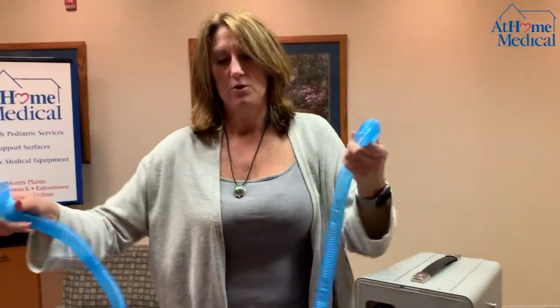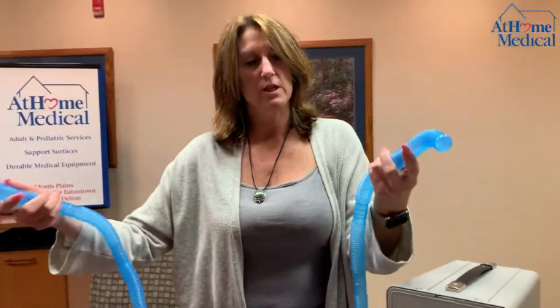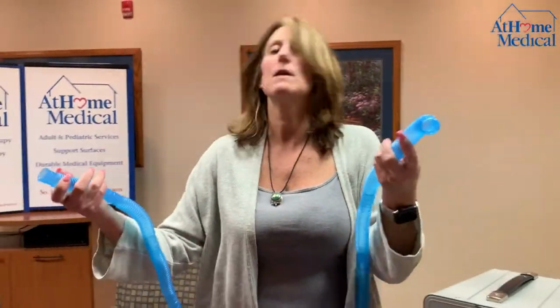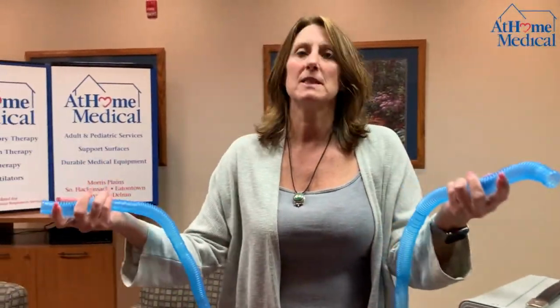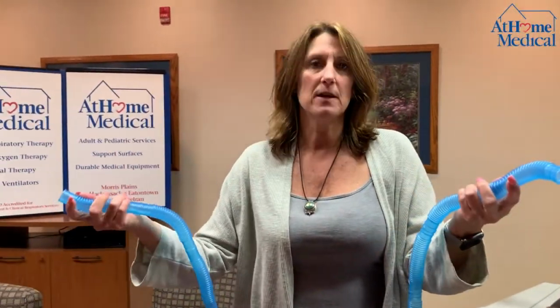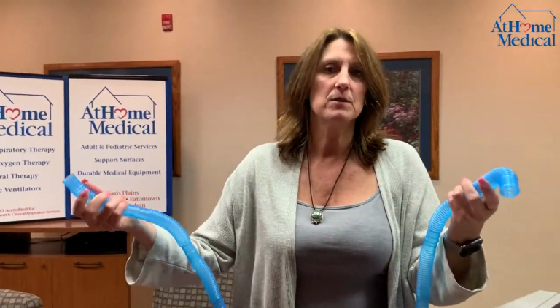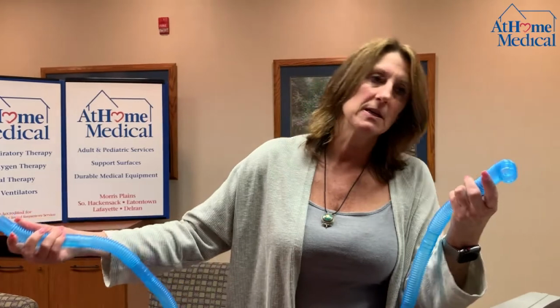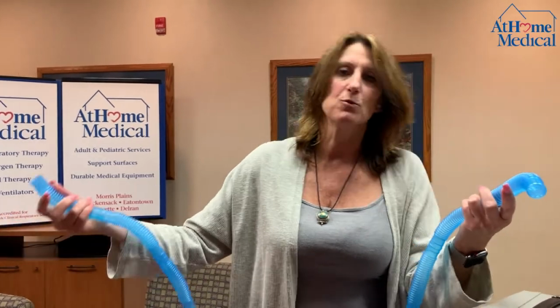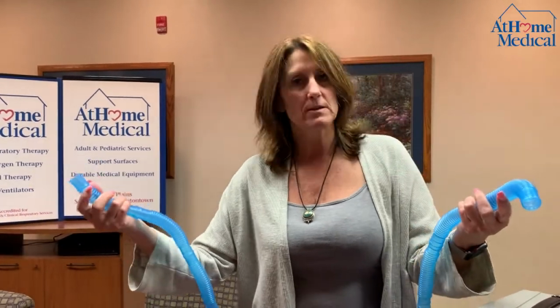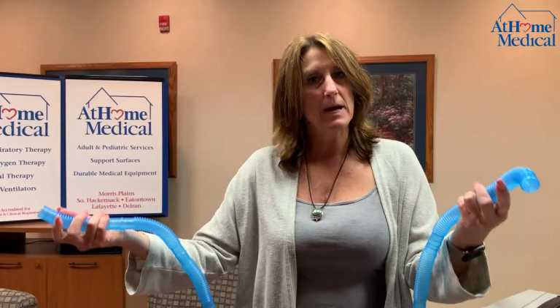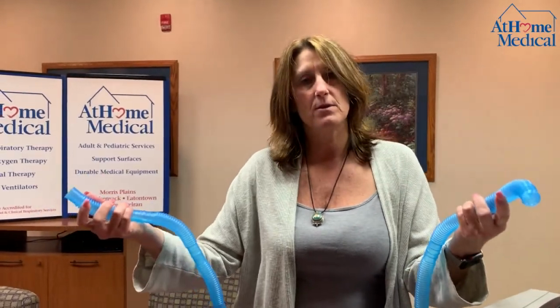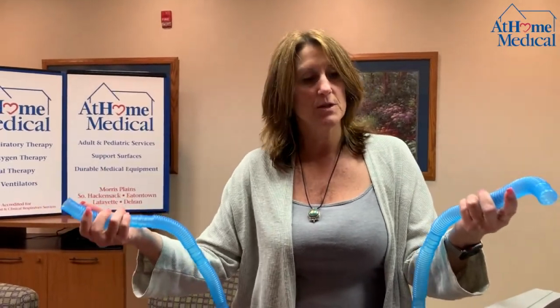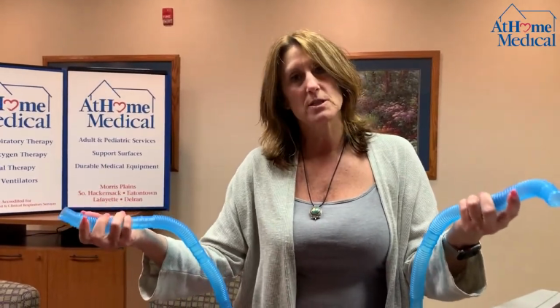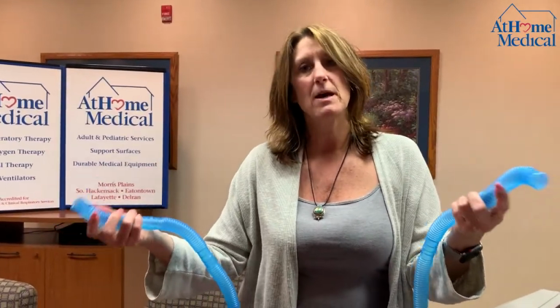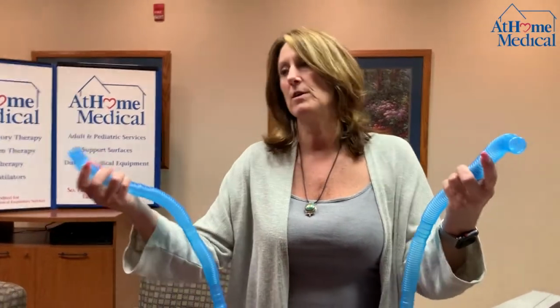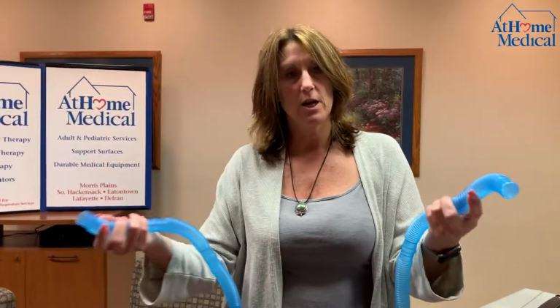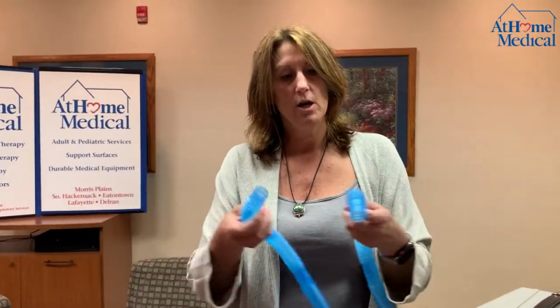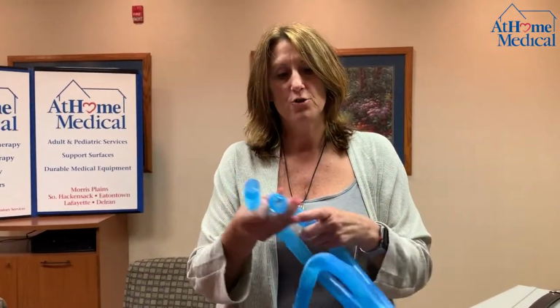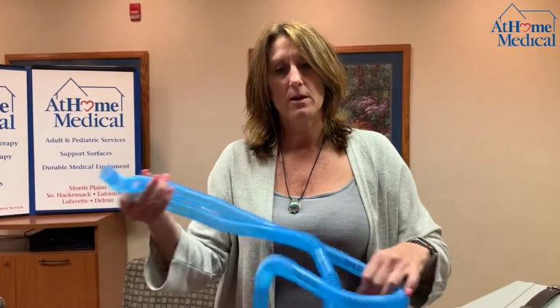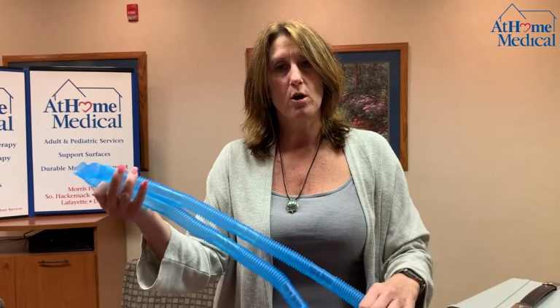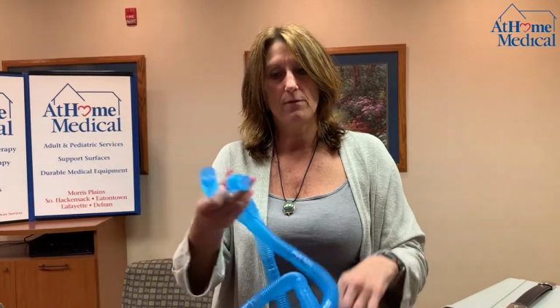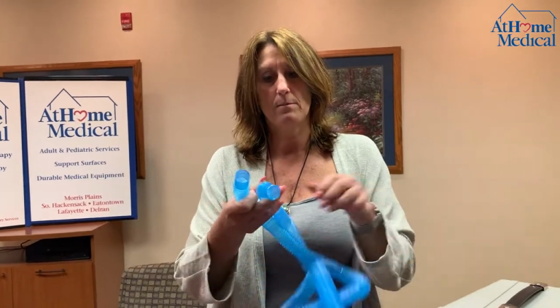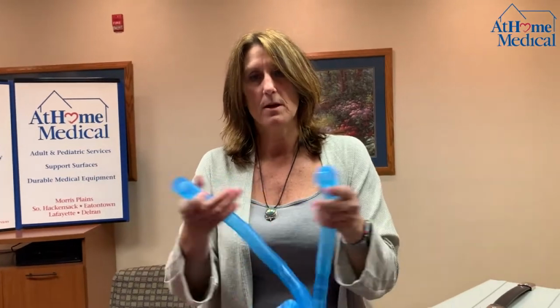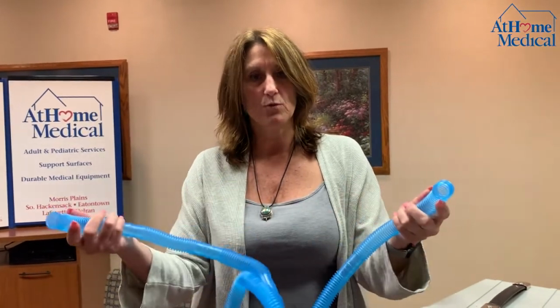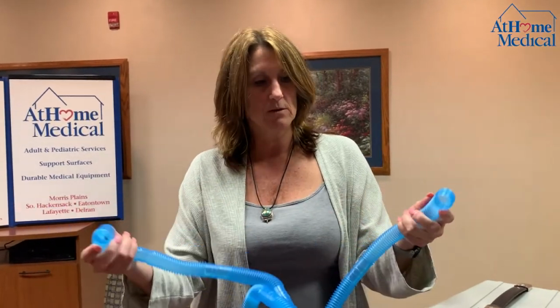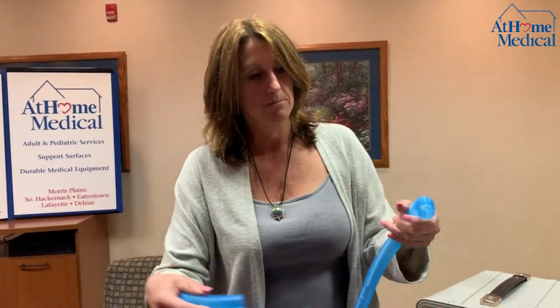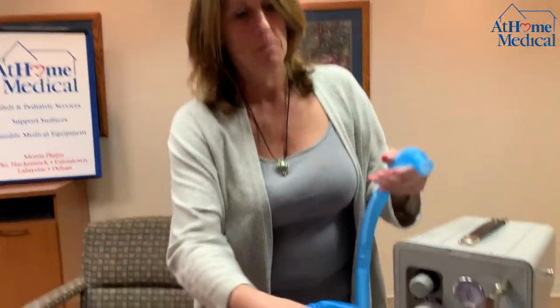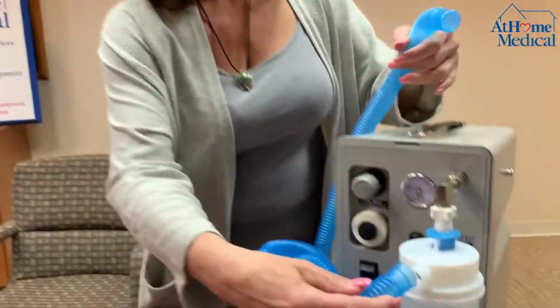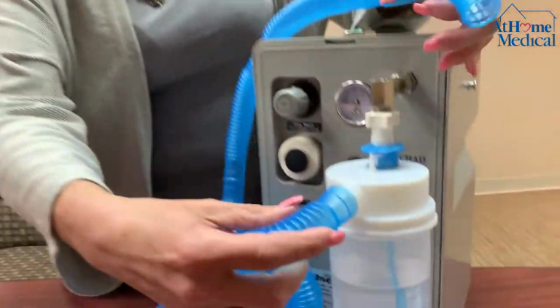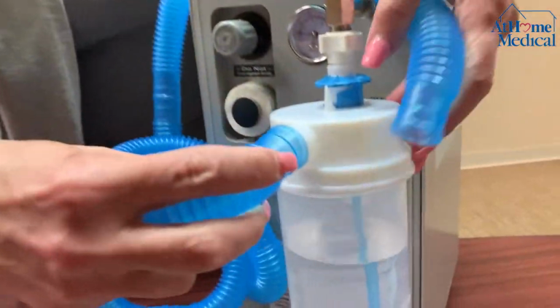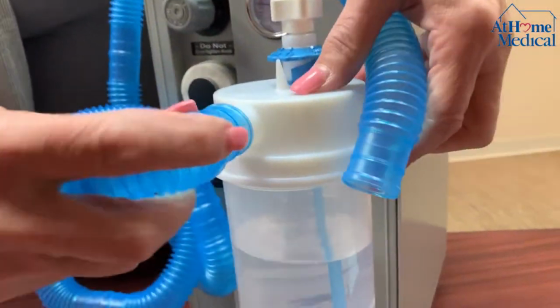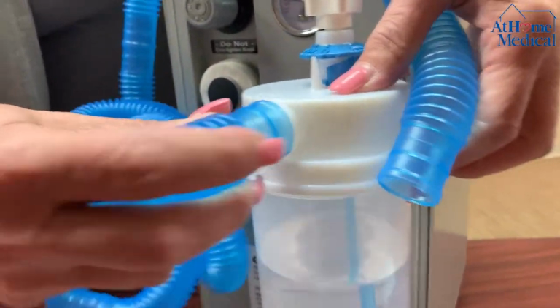Usually you make it about six feet. If somebody needs to move around in bed, or if they're using it just in bed or in a chair, you make it long enough for them to be able to move around. One end fits into the bottle.